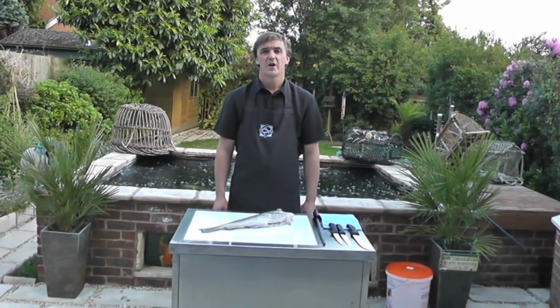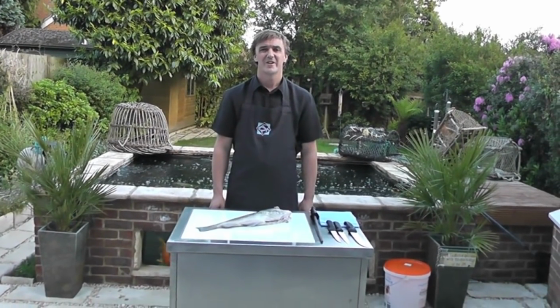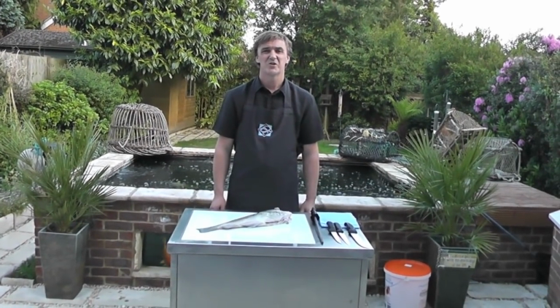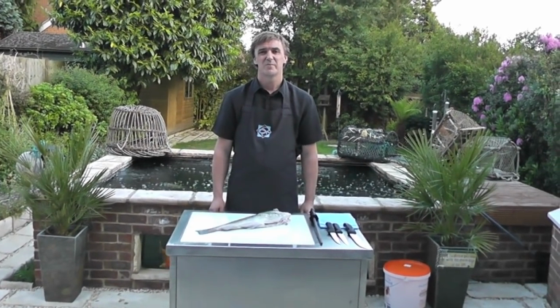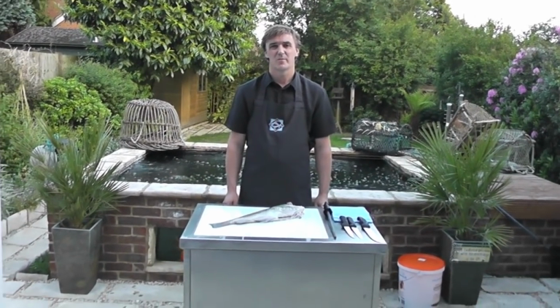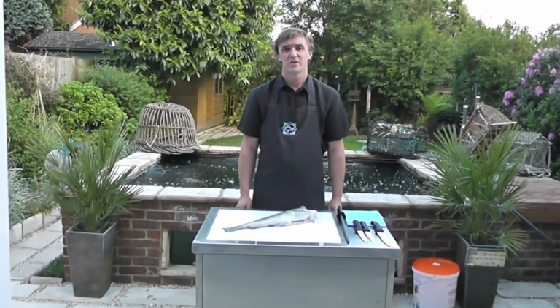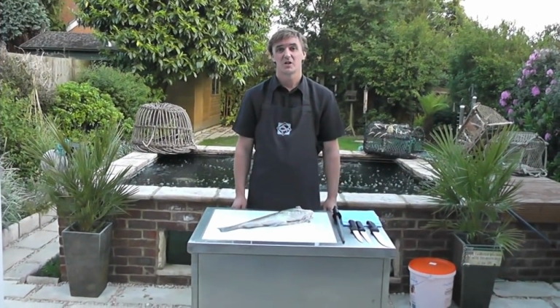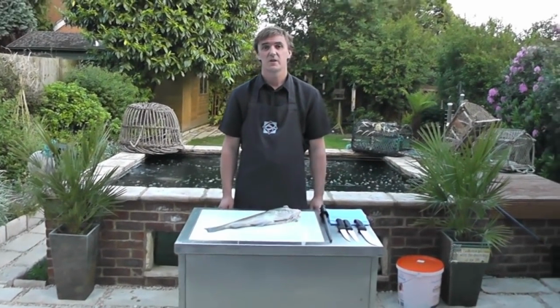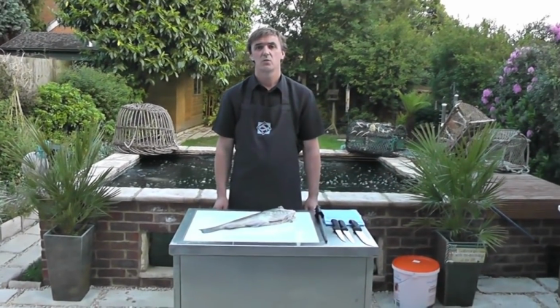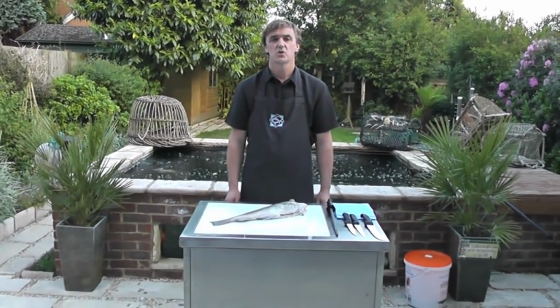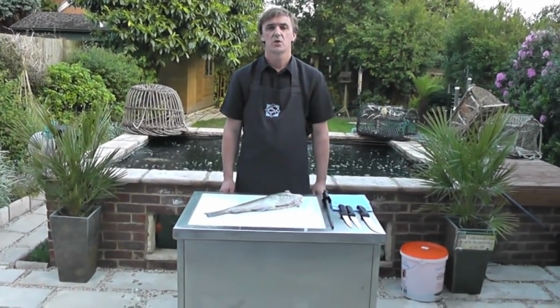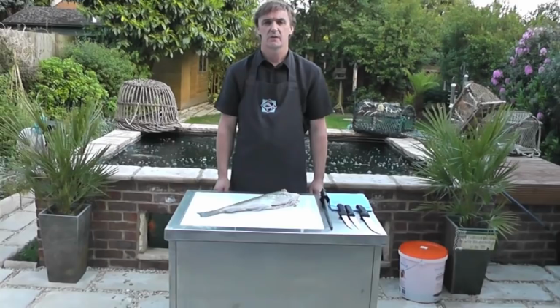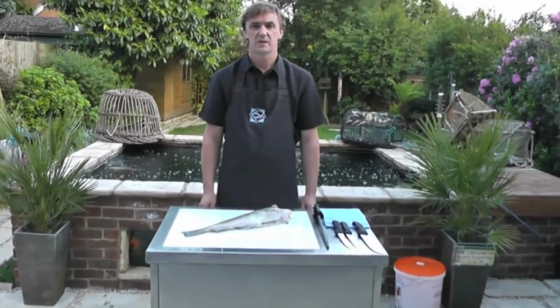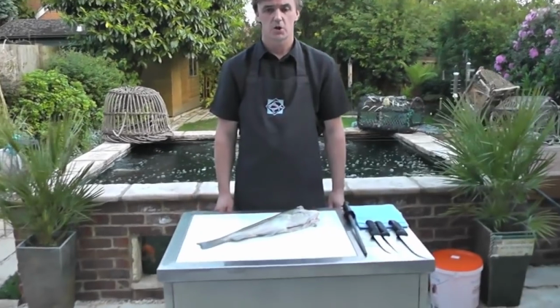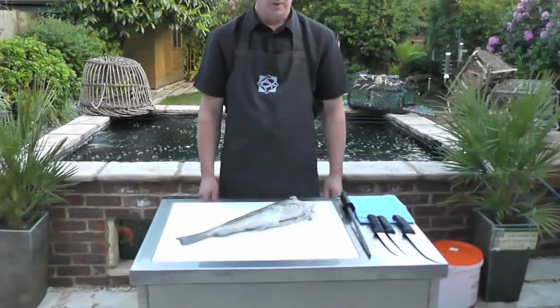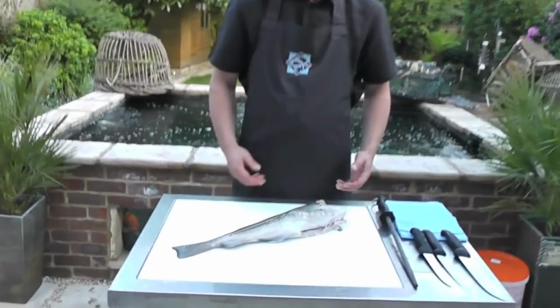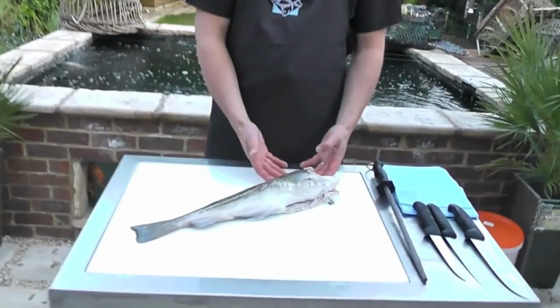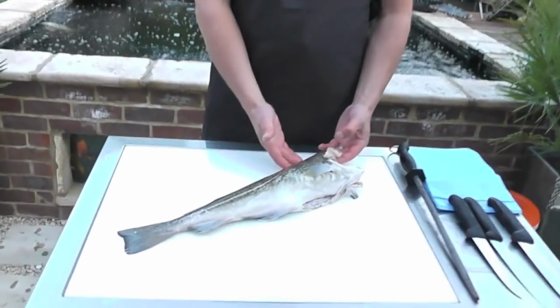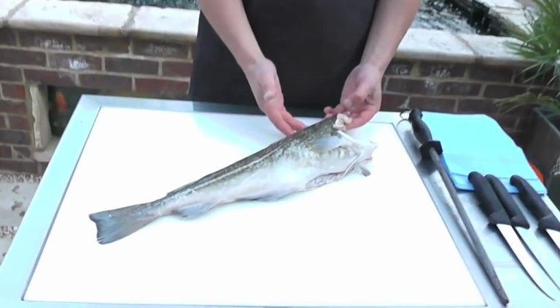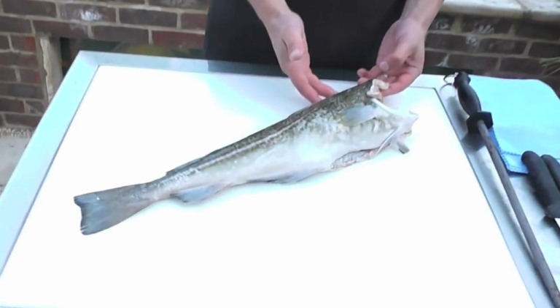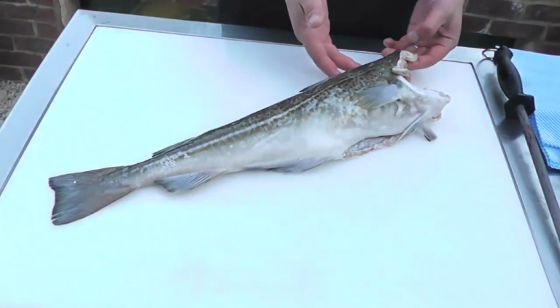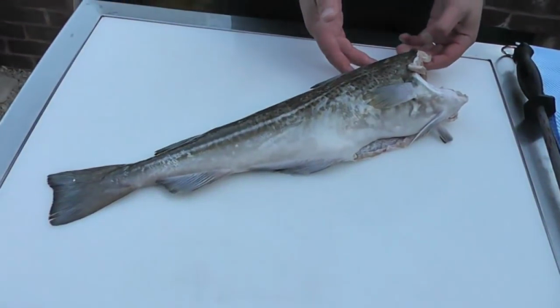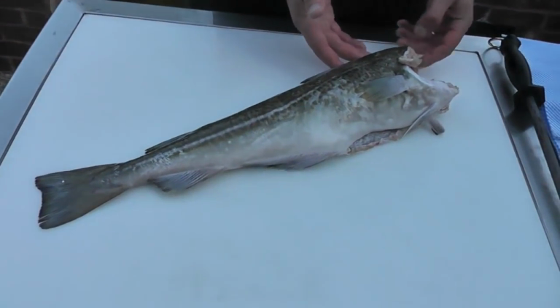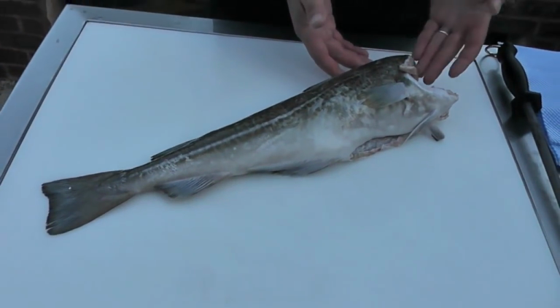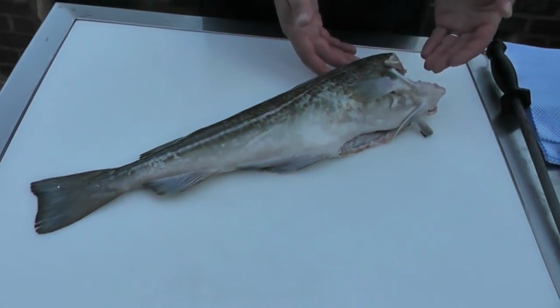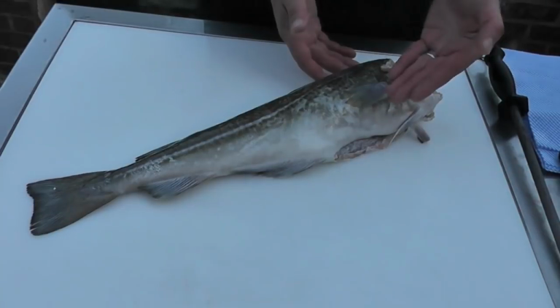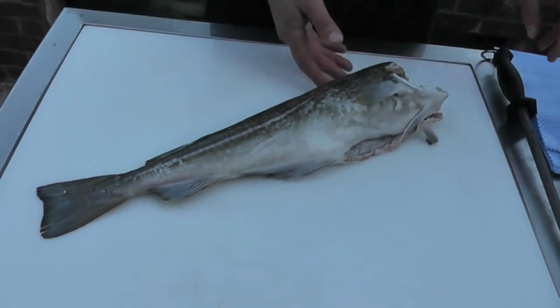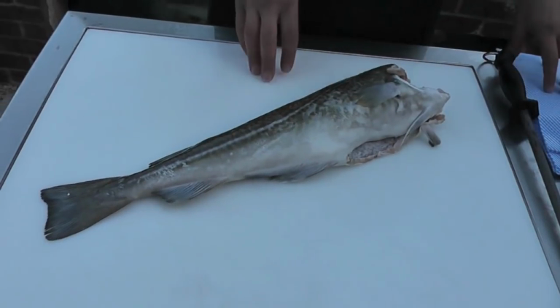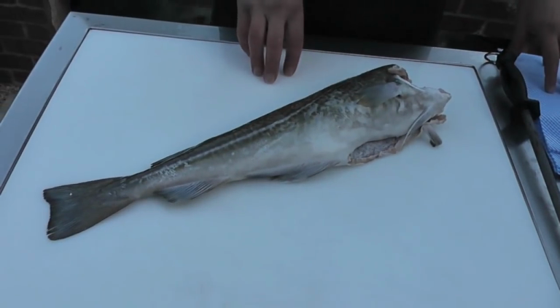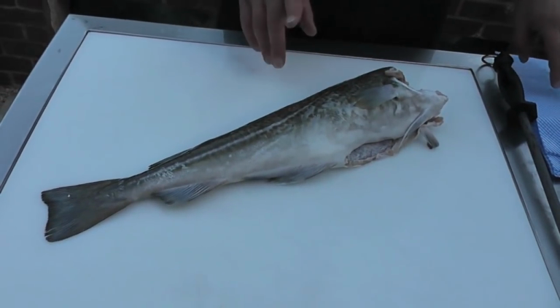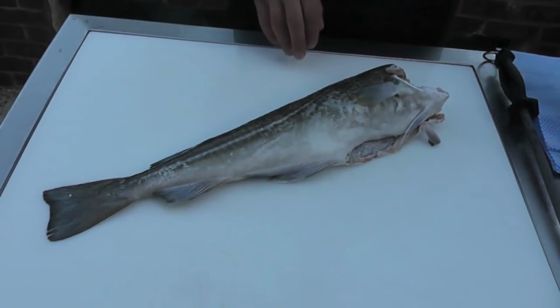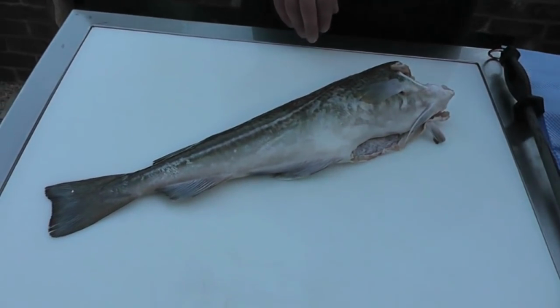Hi, I'm Duncan from Passionate About Fish, and in this video we're going to show you how to fillet a cod. This is actually what we call a H&G cod, so head off and gutted — it's actually a Norwegian fish.